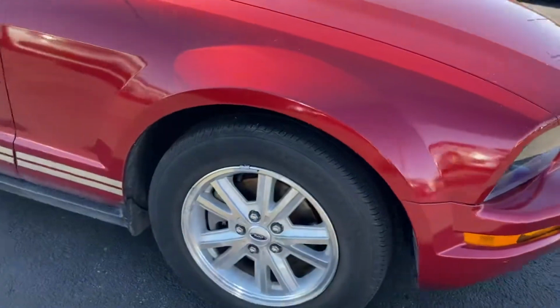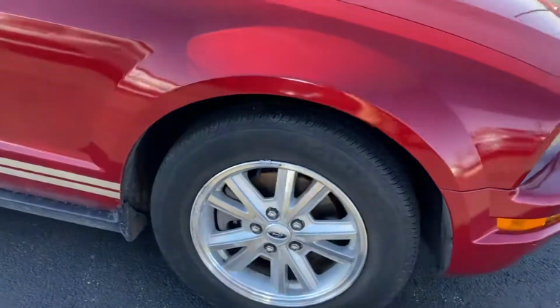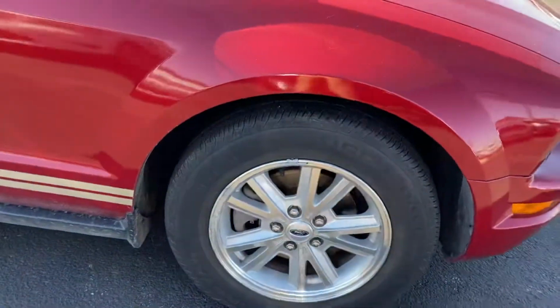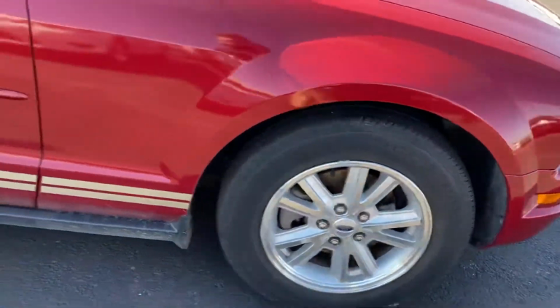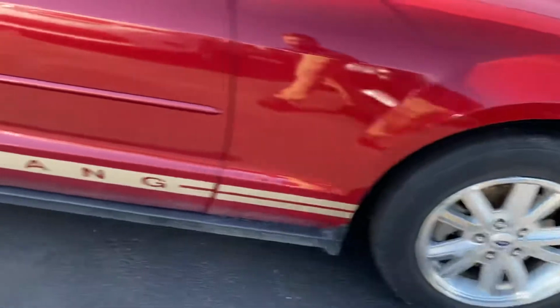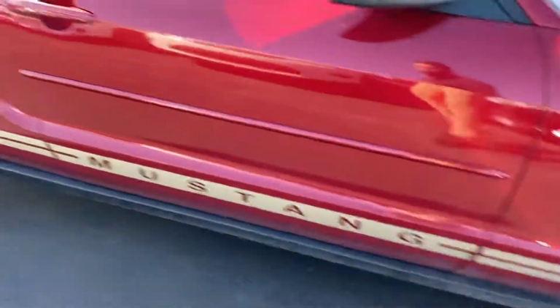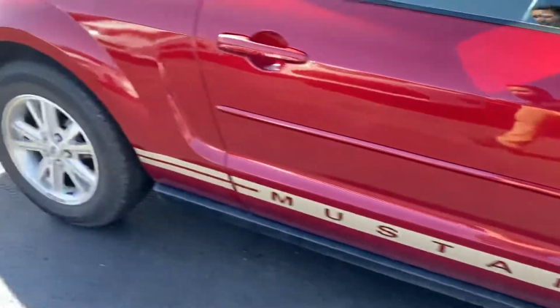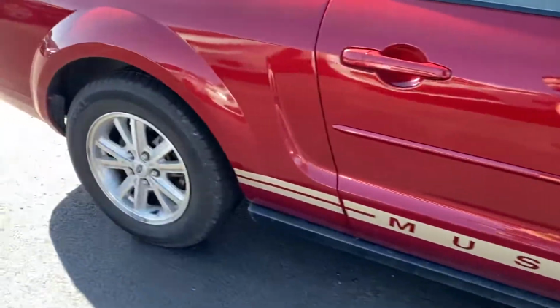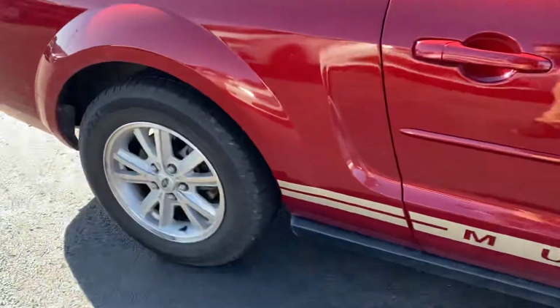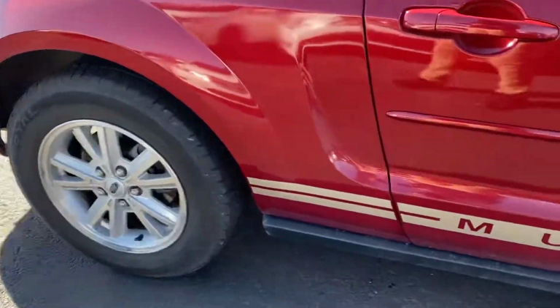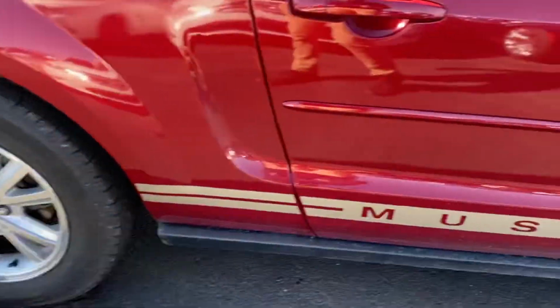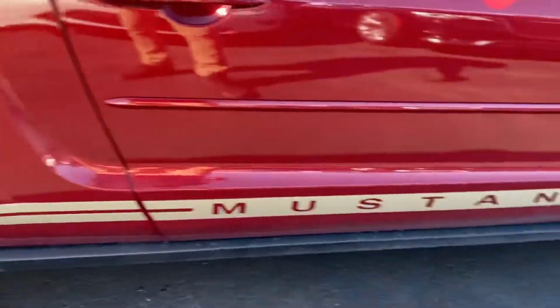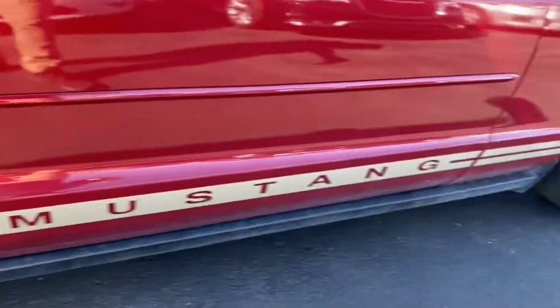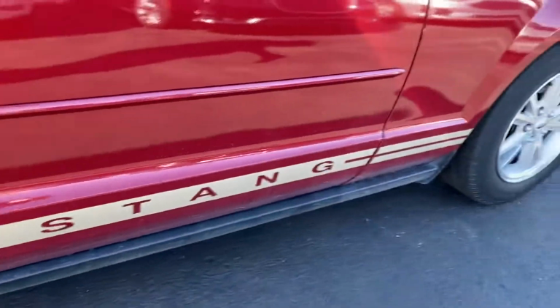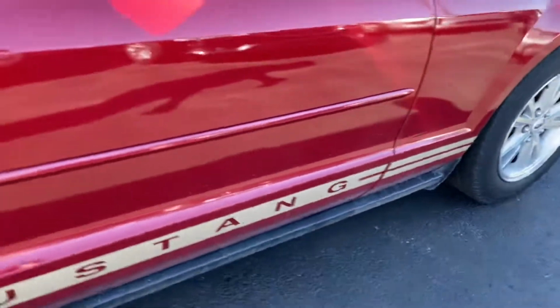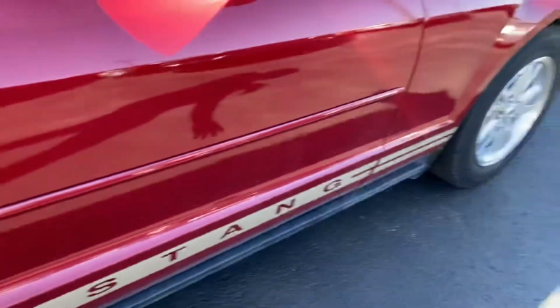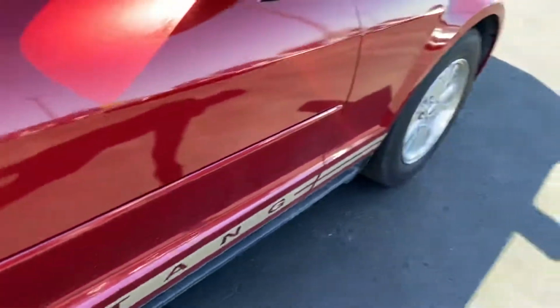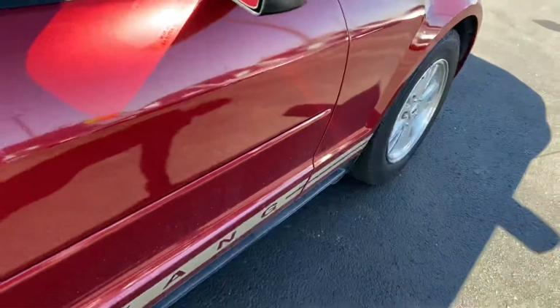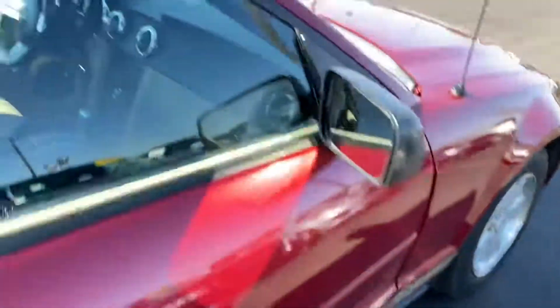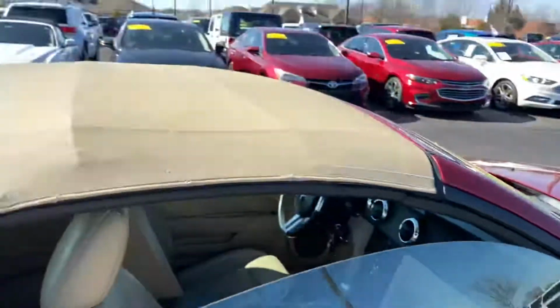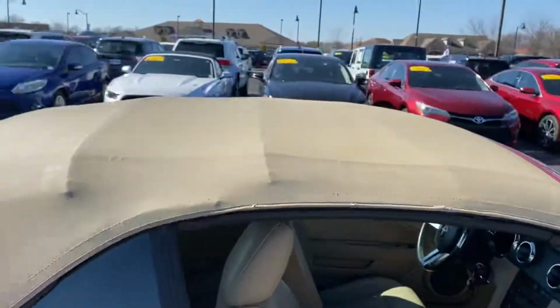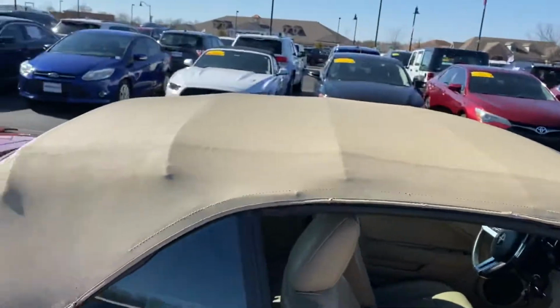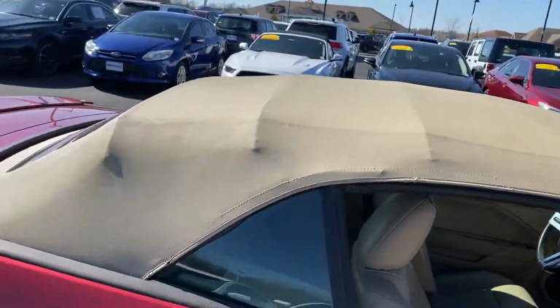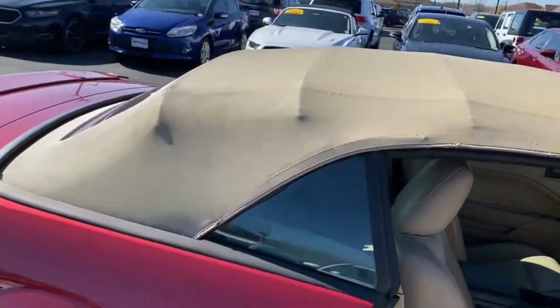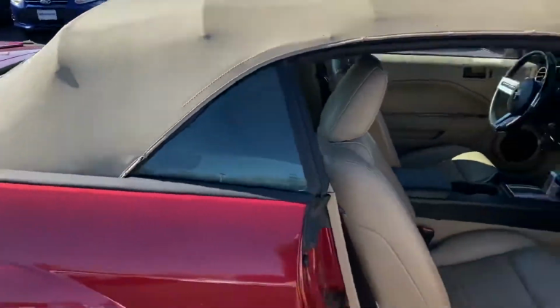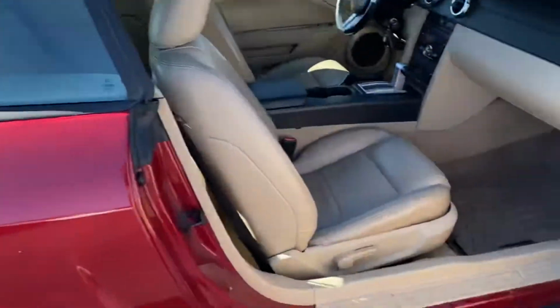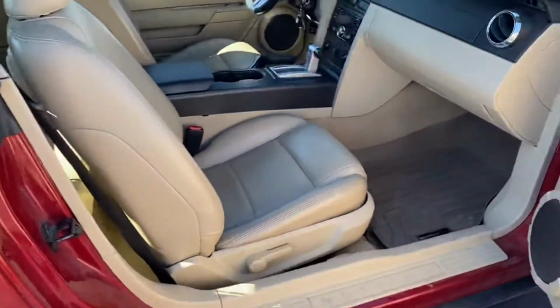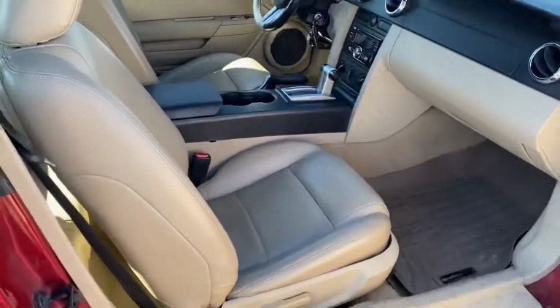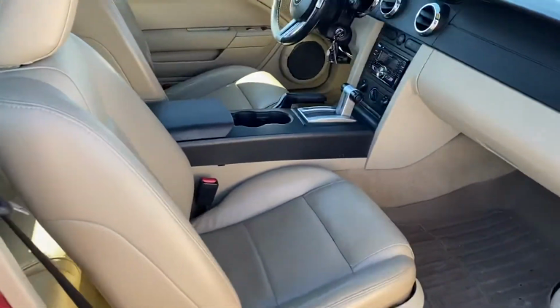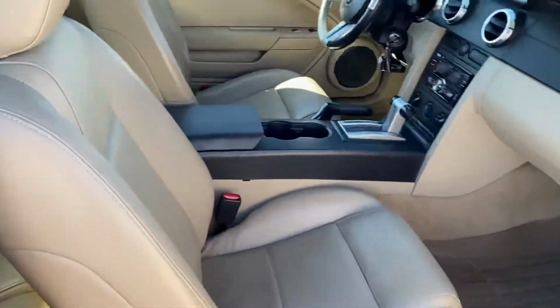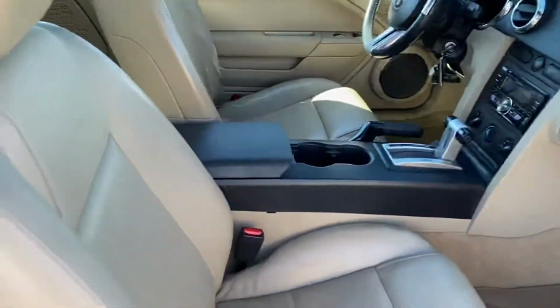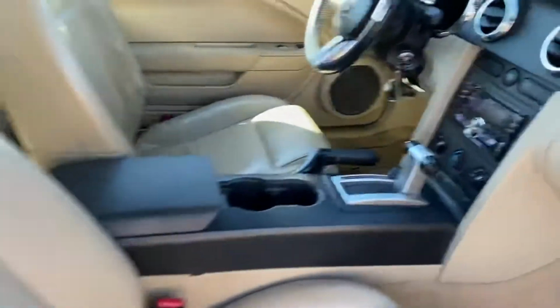Tires look good. Got the nice badging down the side. Convertible top. Tanned interior.